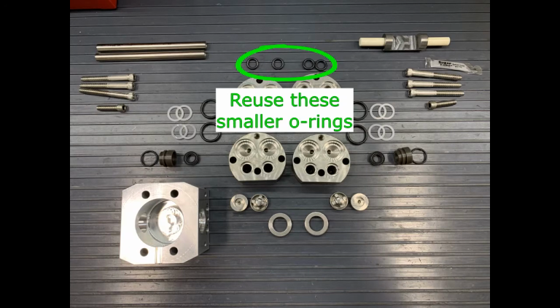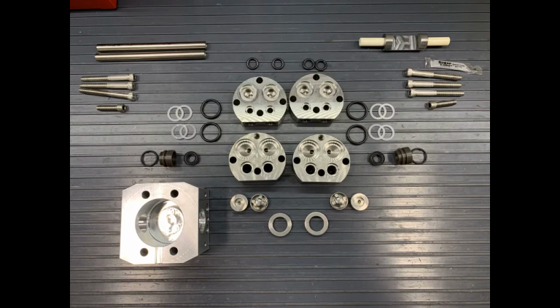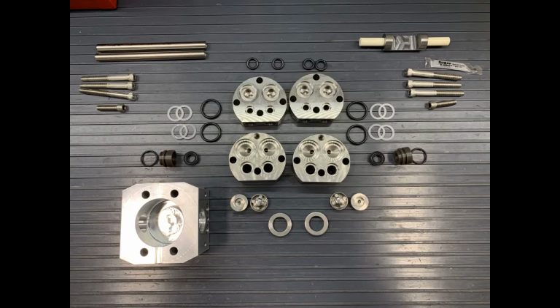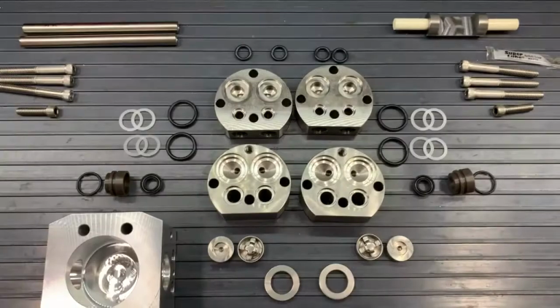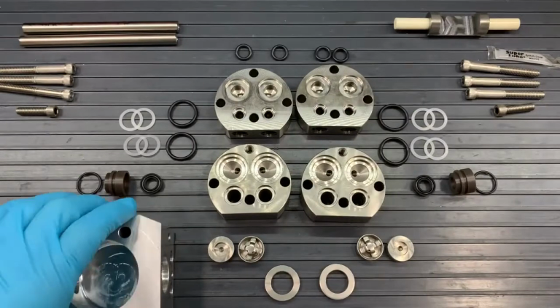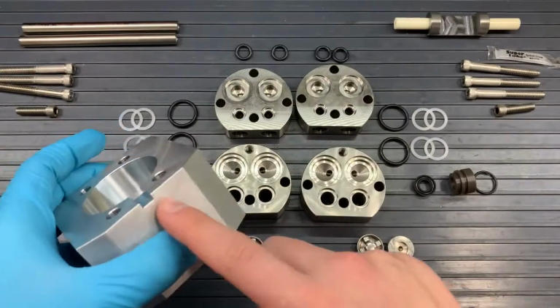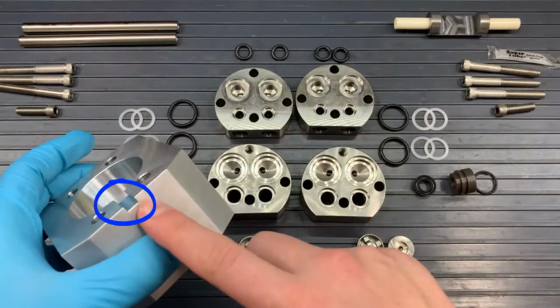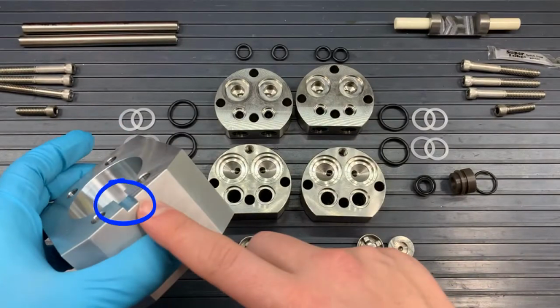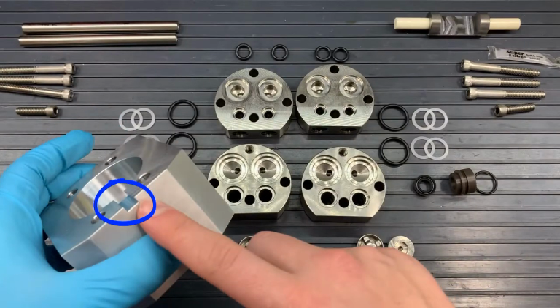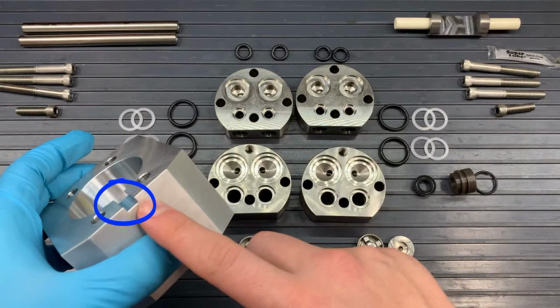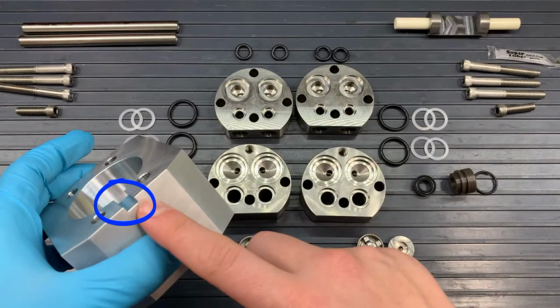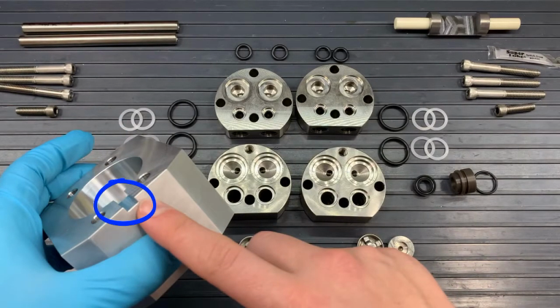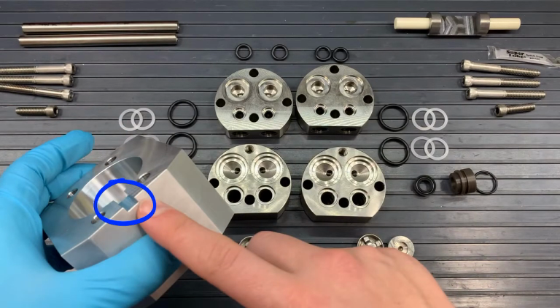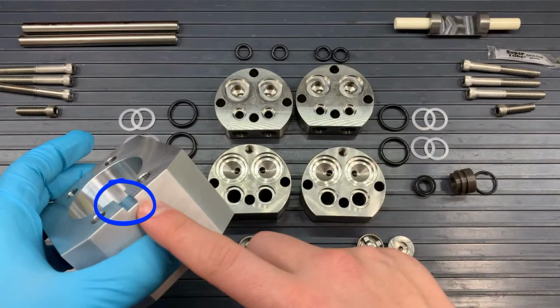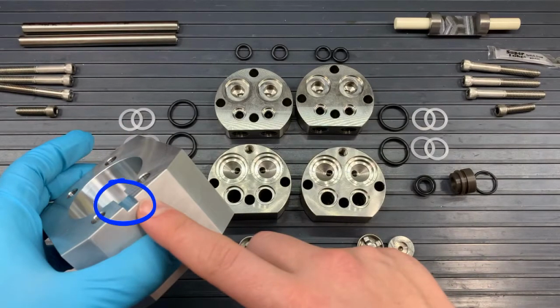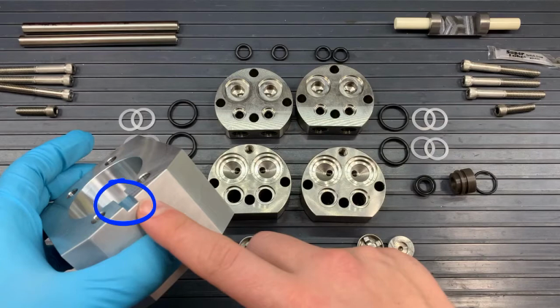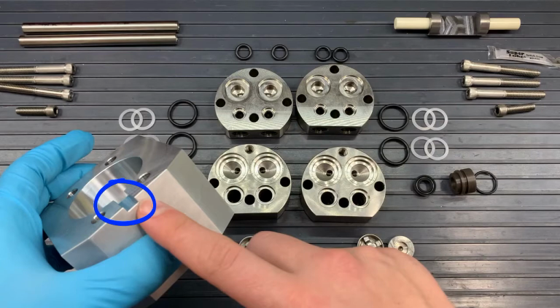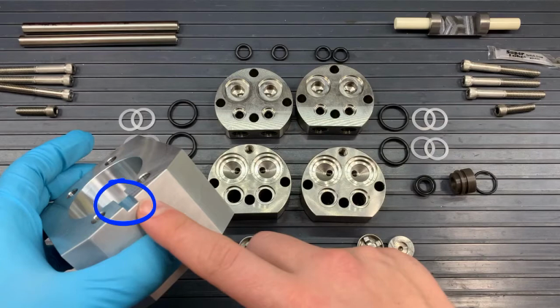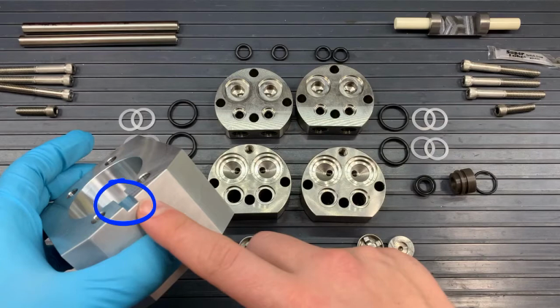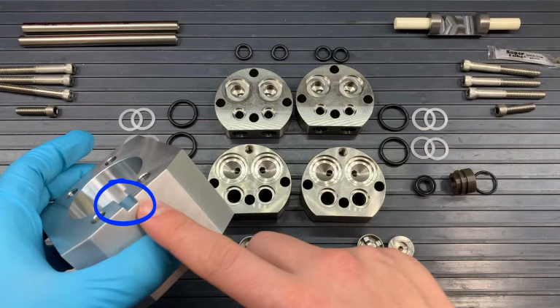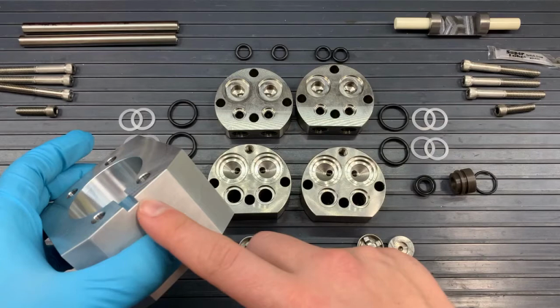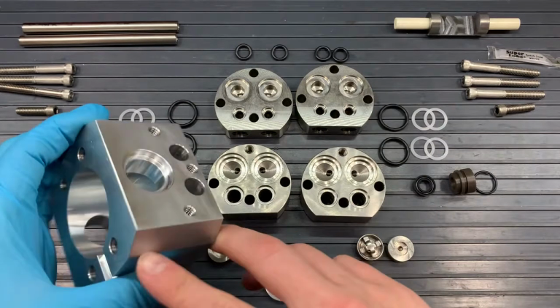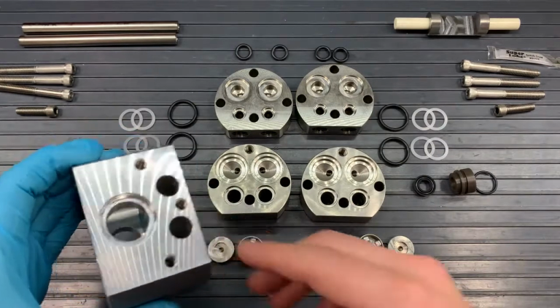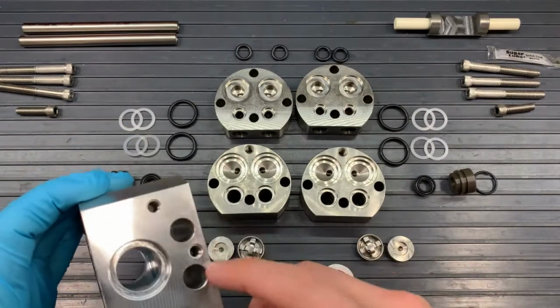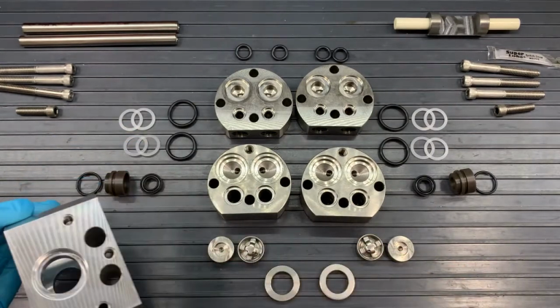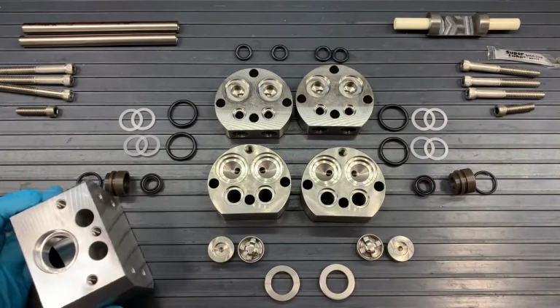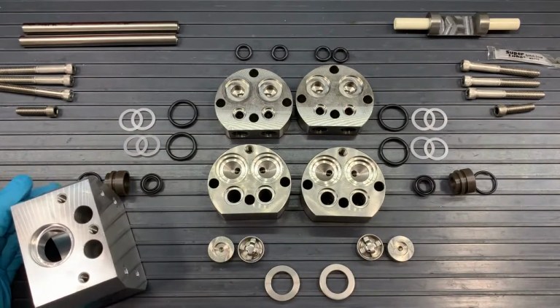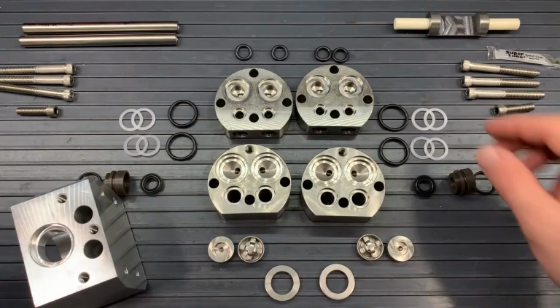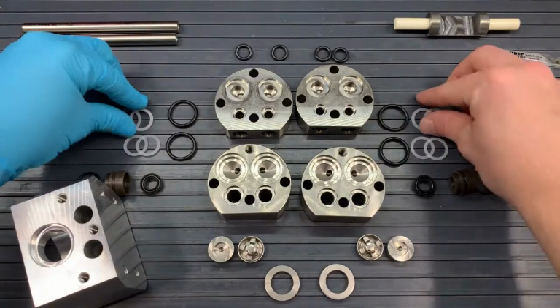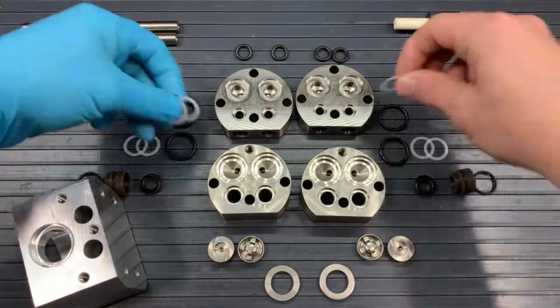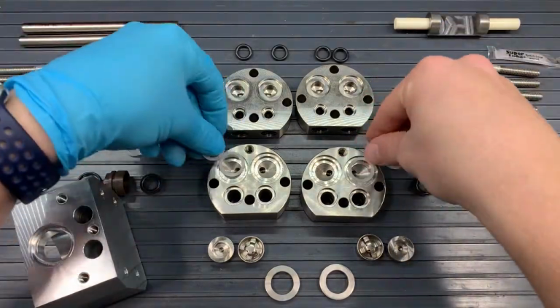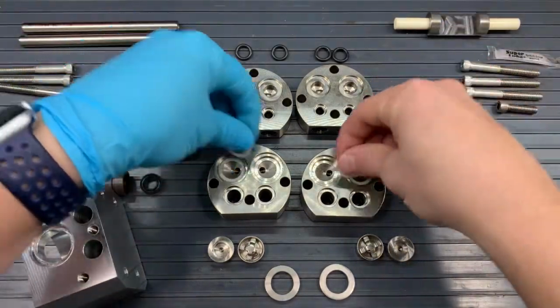Okay, so let's rebuild our pumps. We'll take our crankcase and note that the notch in the bottom of the crankcase — which we'll start calling the bottom because of that notch — is going to be where our inlets are. So let's grab our stuffing boxes and crankcases and set them up.